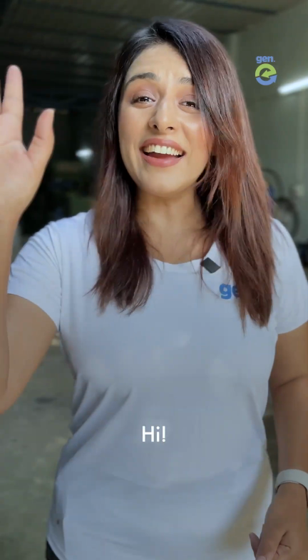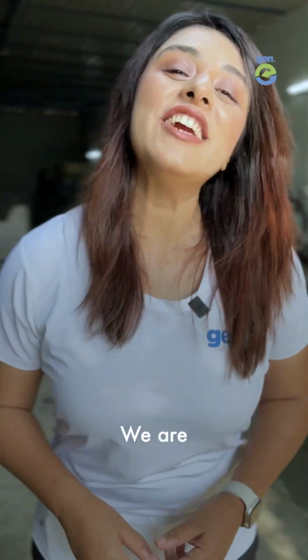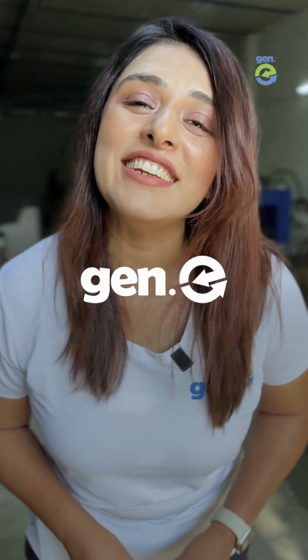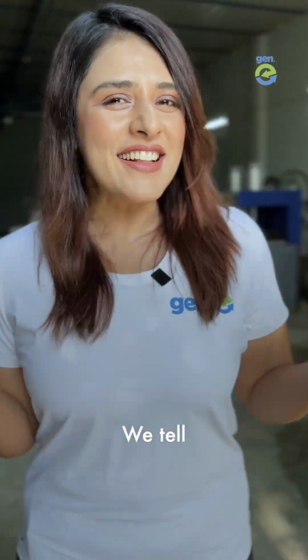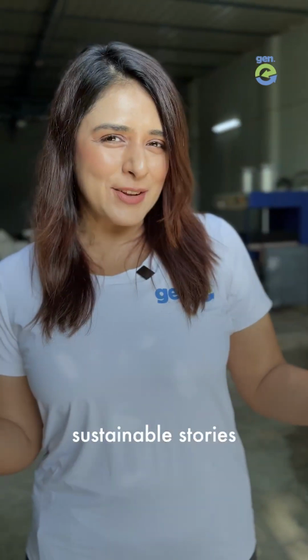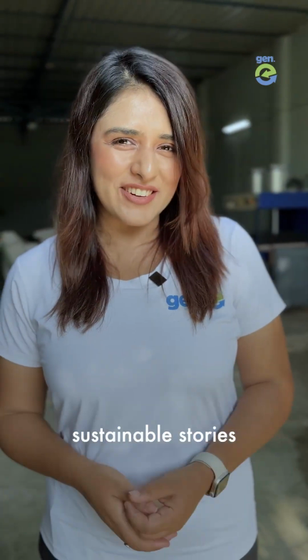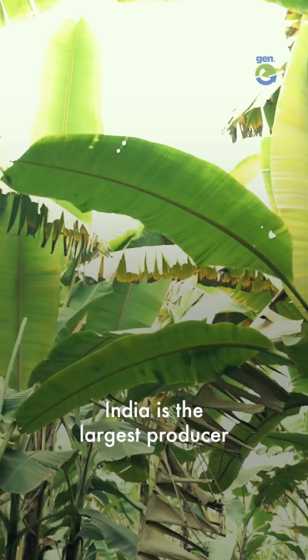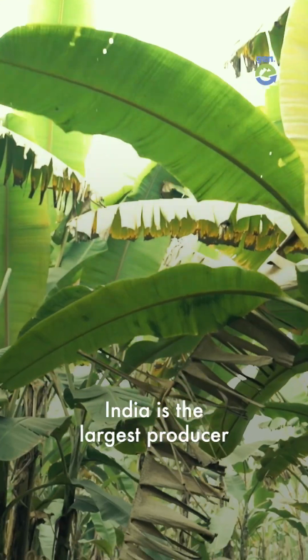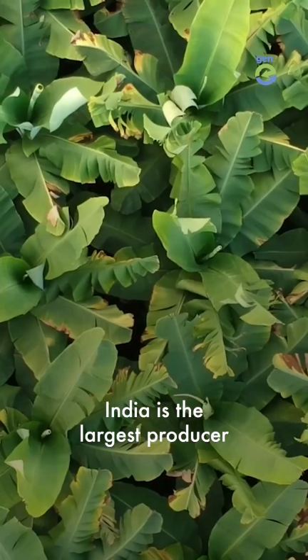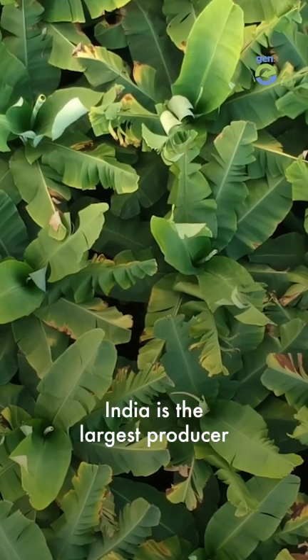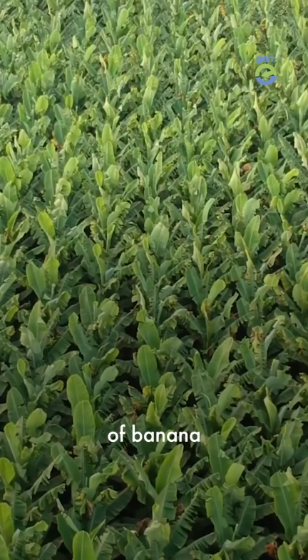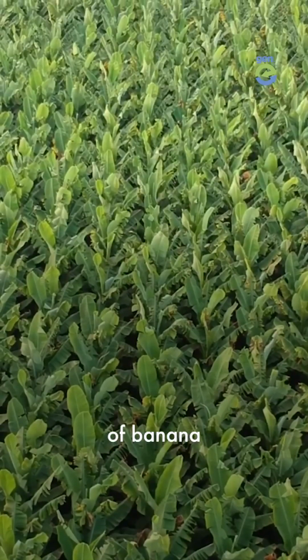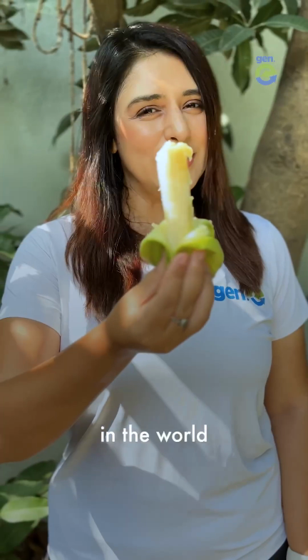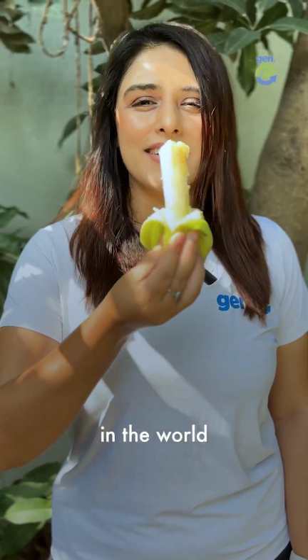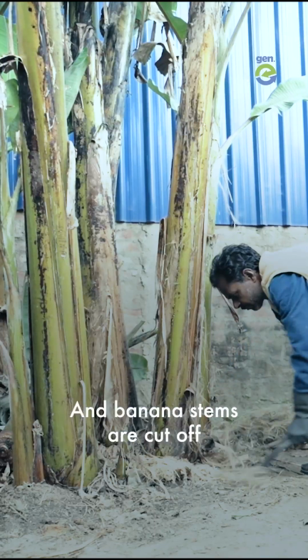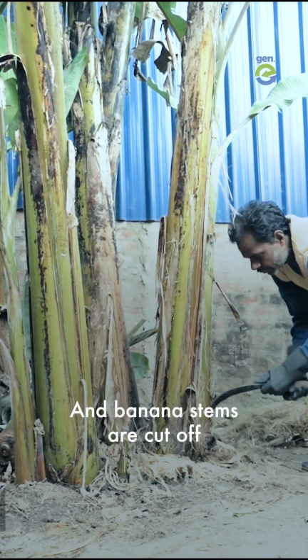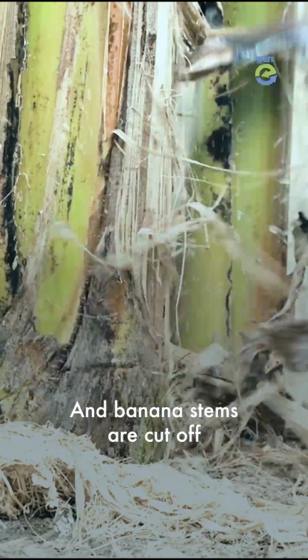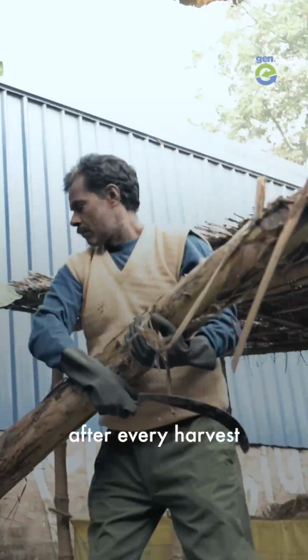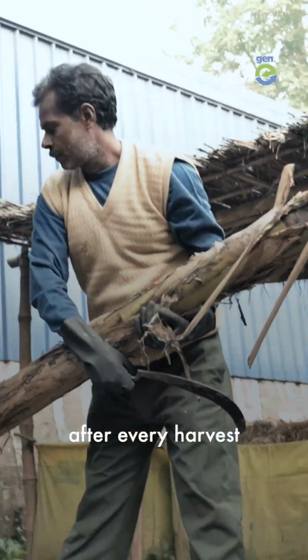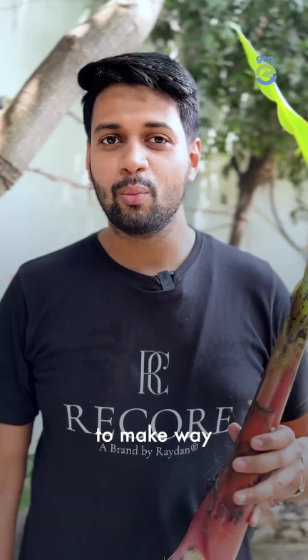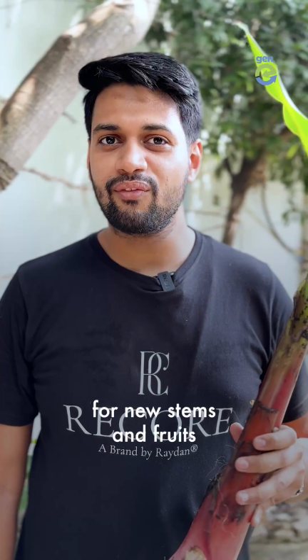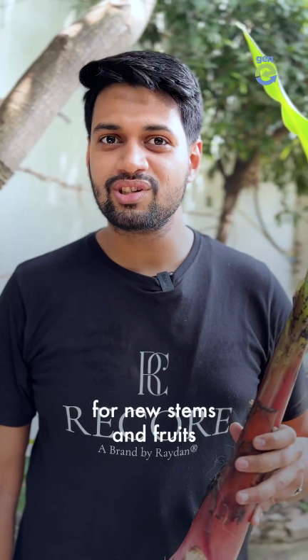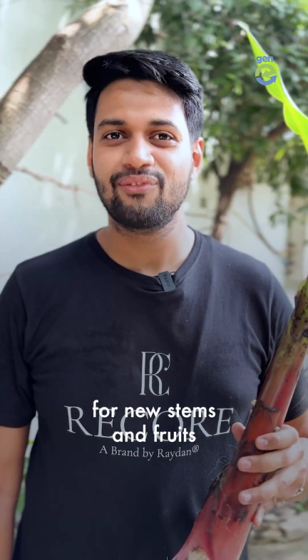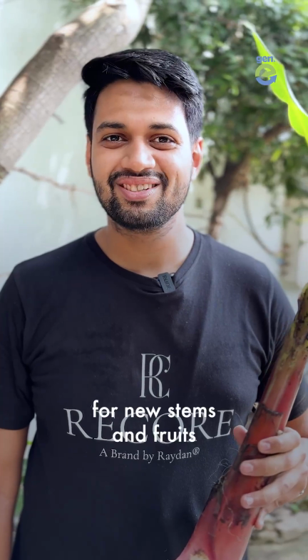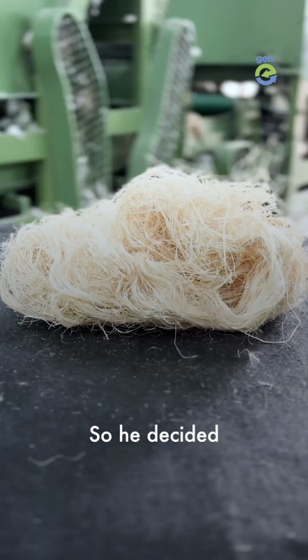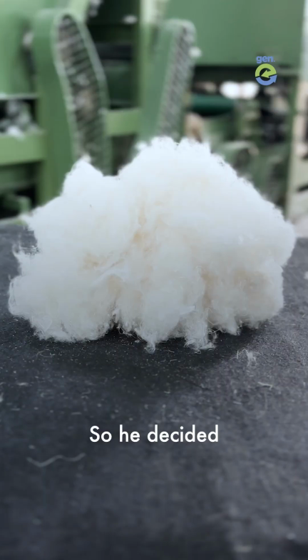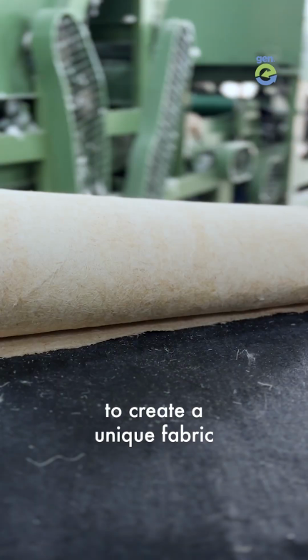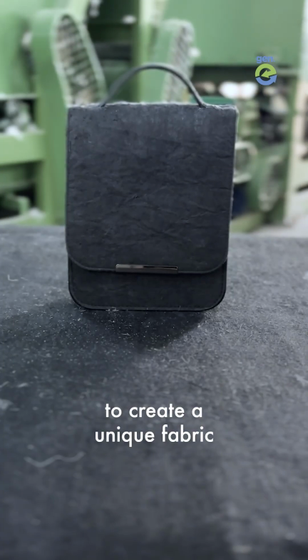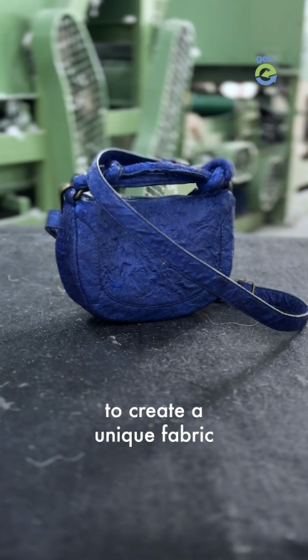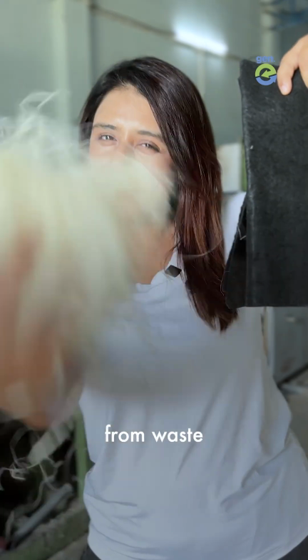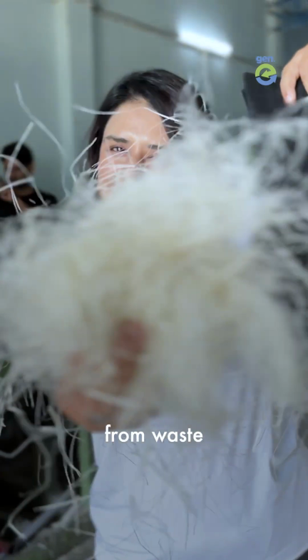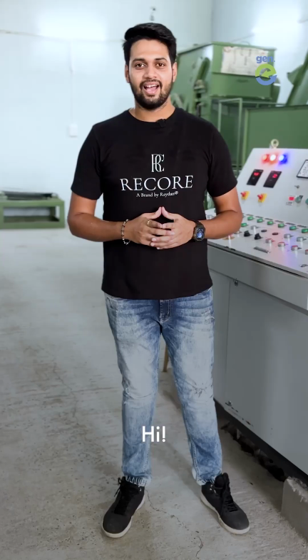Hi, we are Jenny. We tell sustainable stories. India is the largest producer of banana in the world, and banana stems are cut off after every harvest to make way for new stems and fruits. So he decided to create a unique fabric from waste.